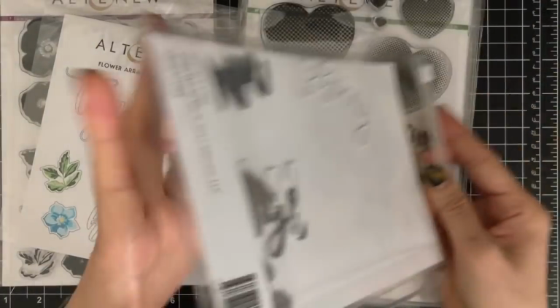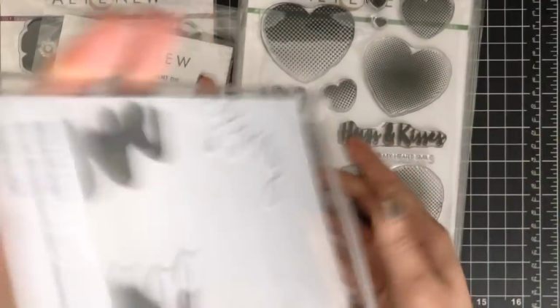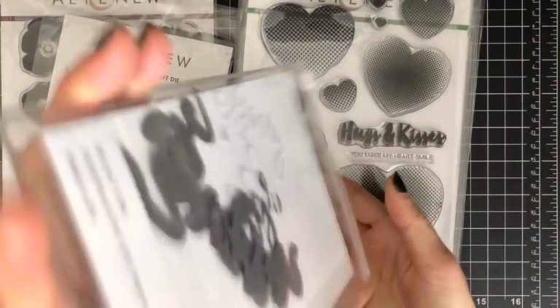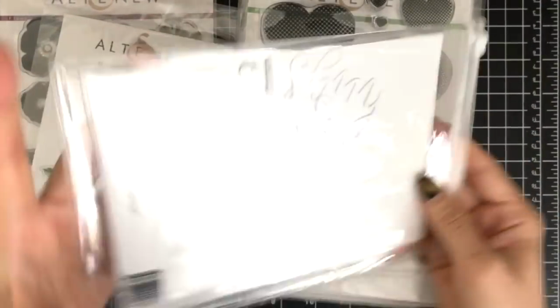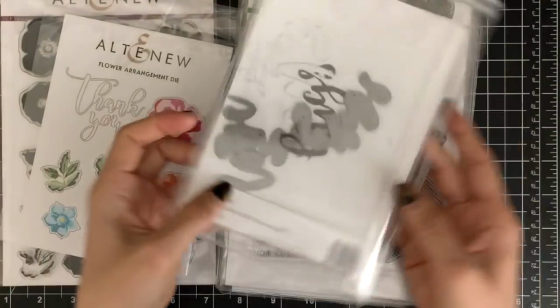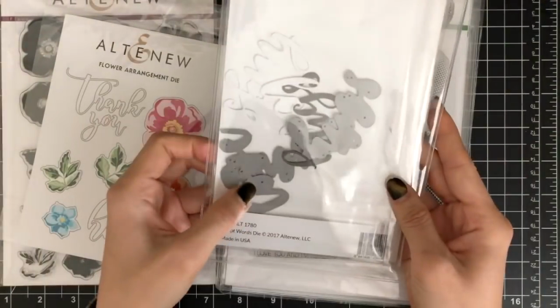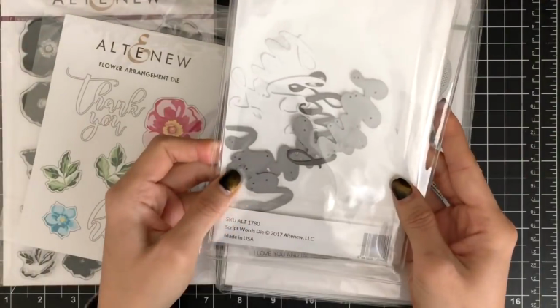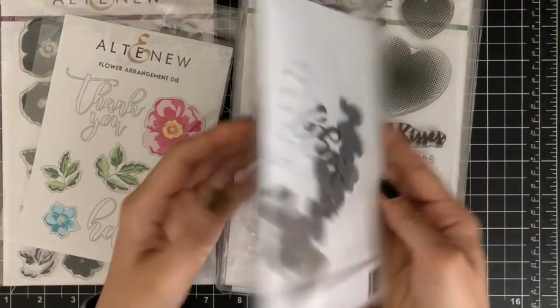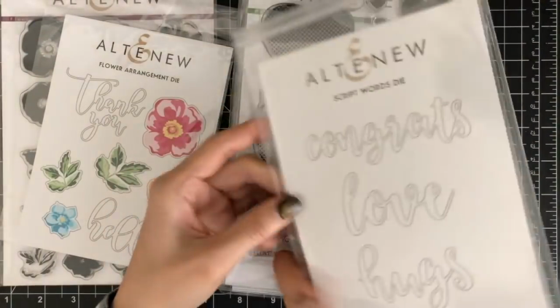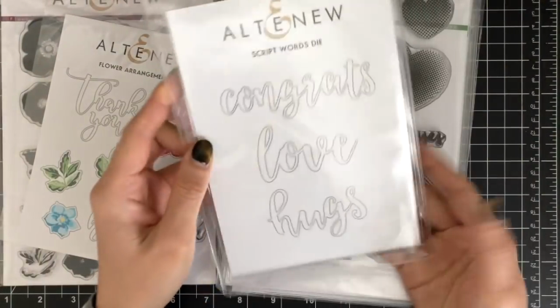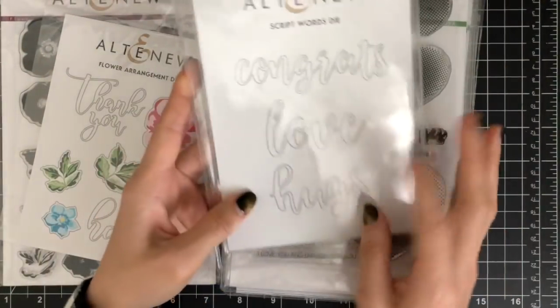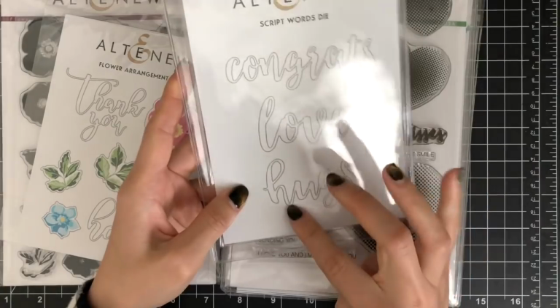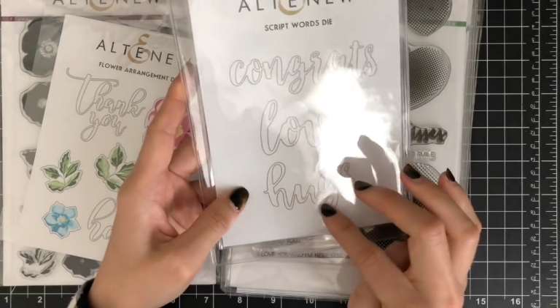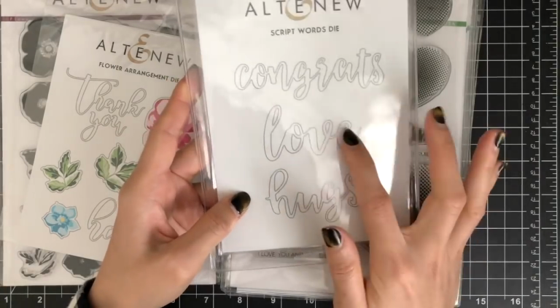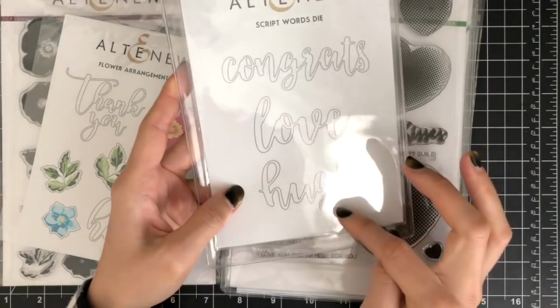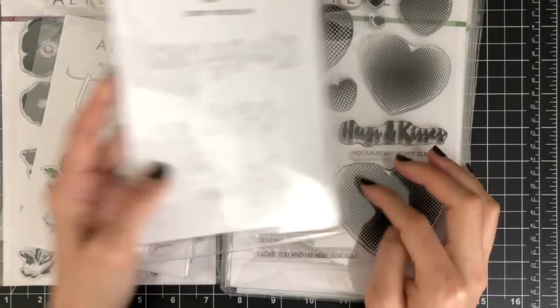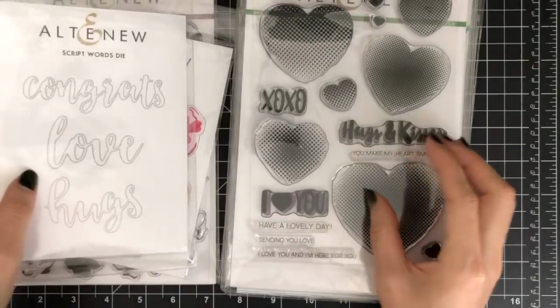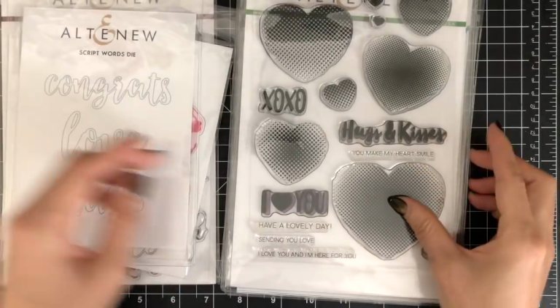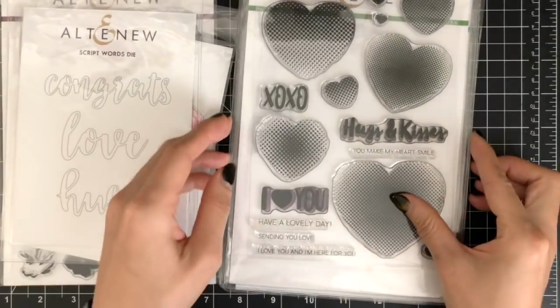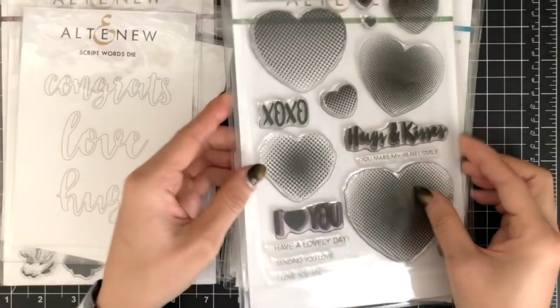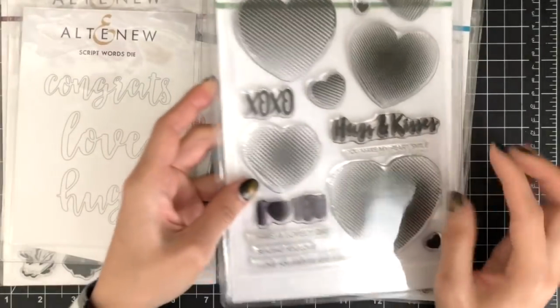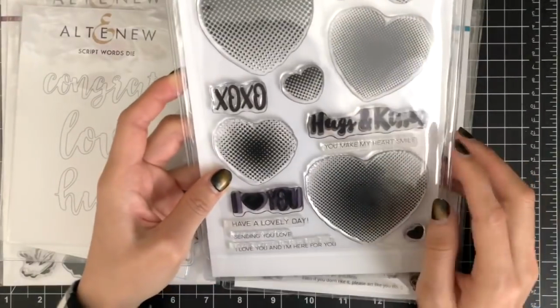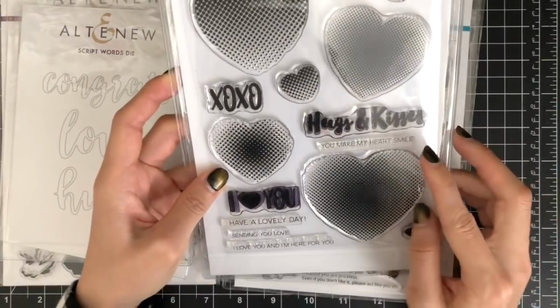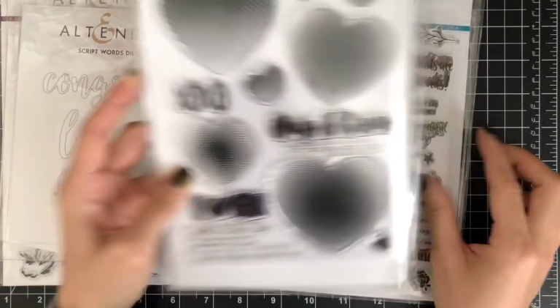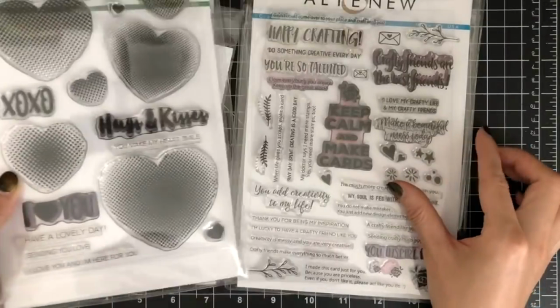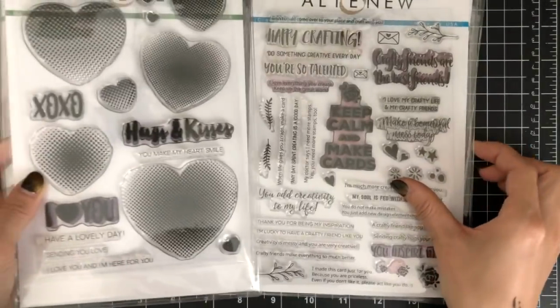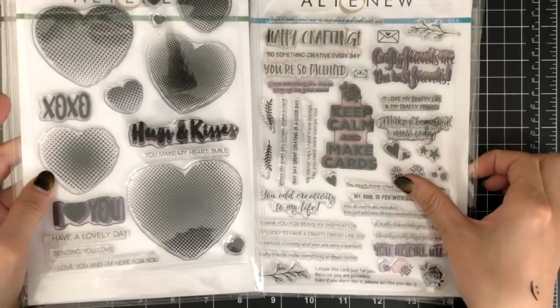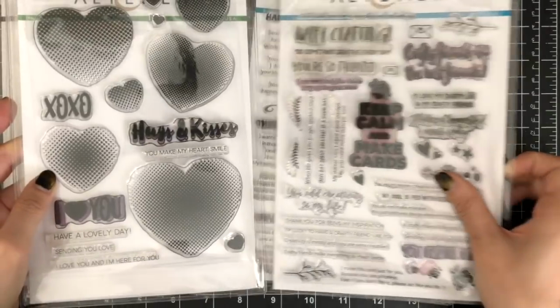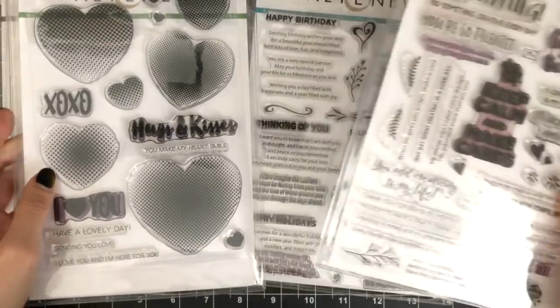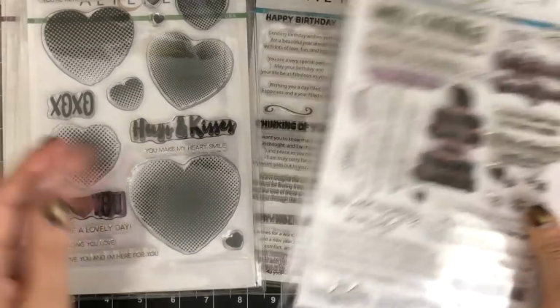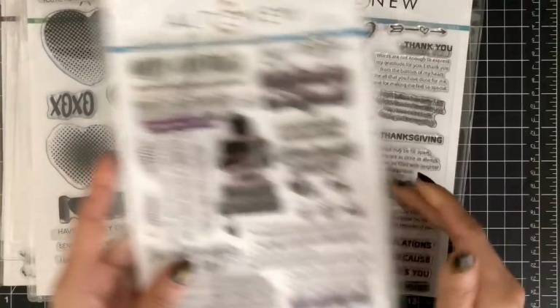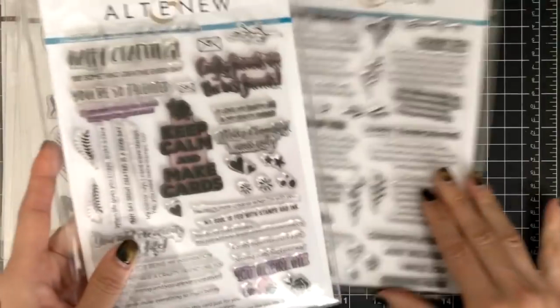I'm also going to use the Hugs die from the script words die set. I was going to use the sentiment from one of these stamp sets, but I ended up using only a die cut word for my sentiment.